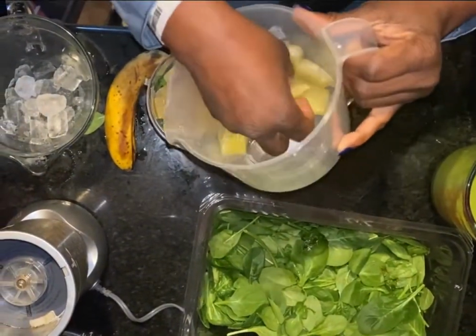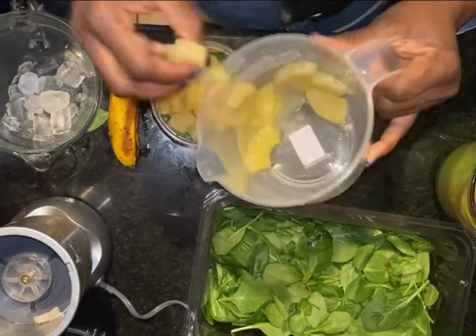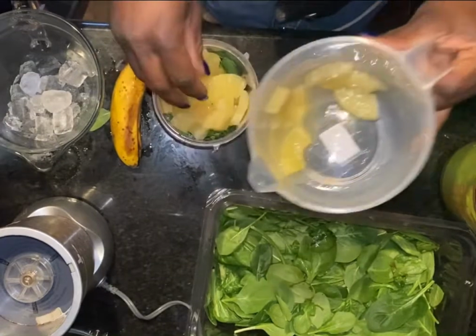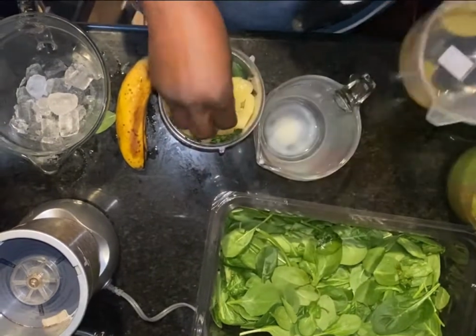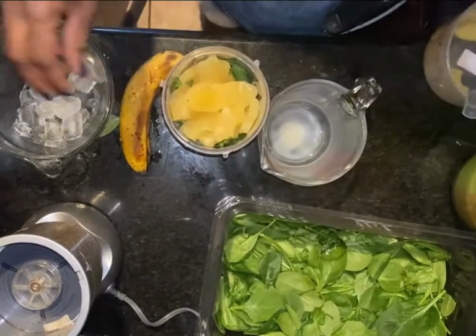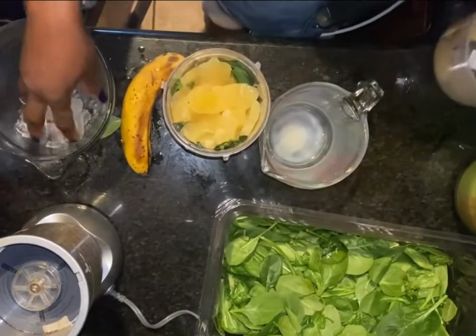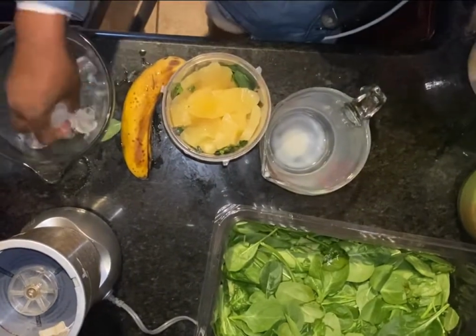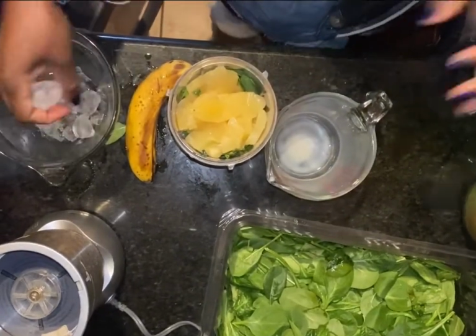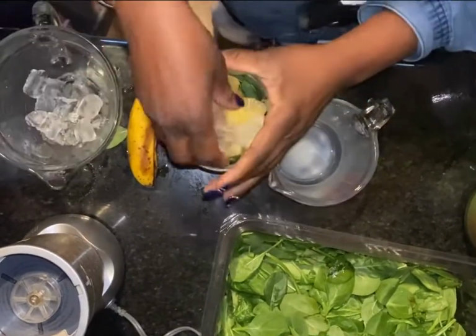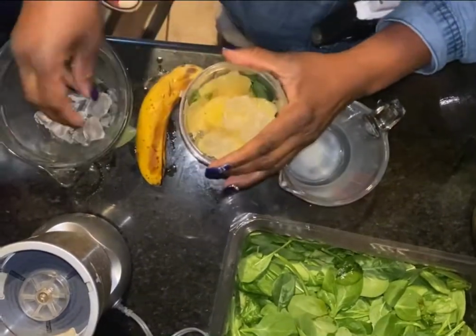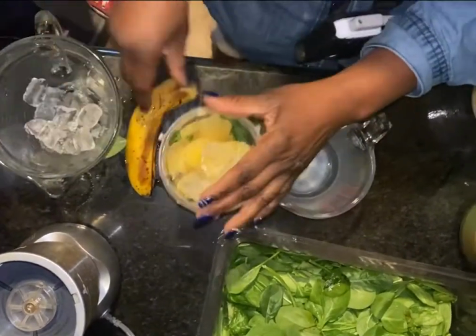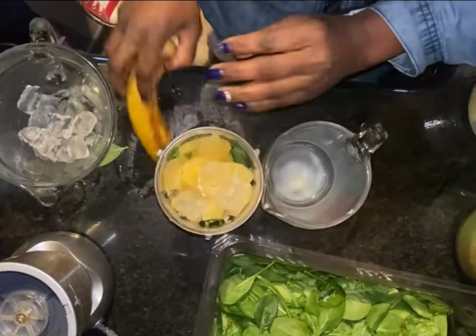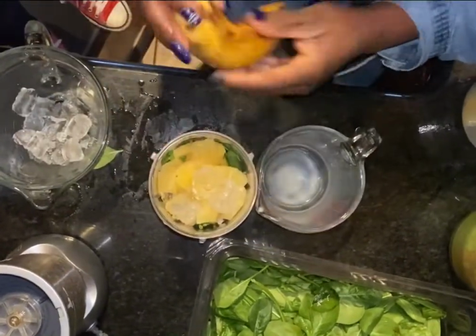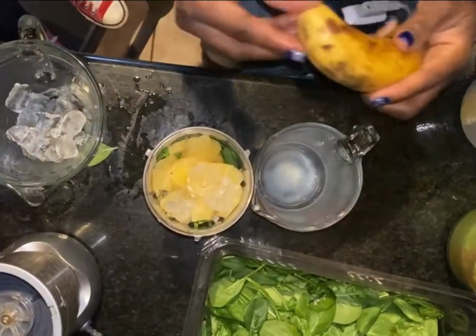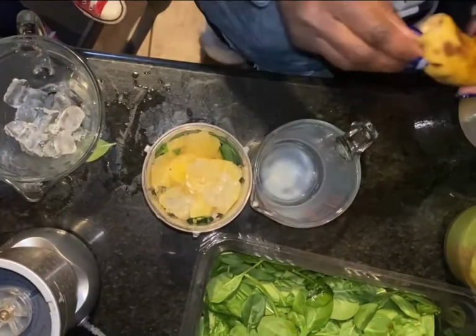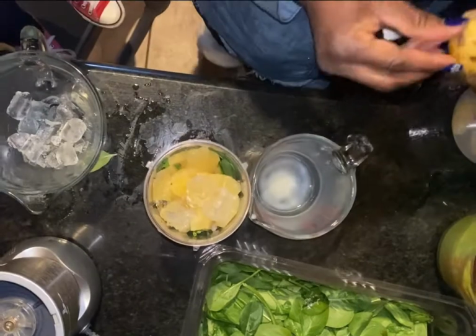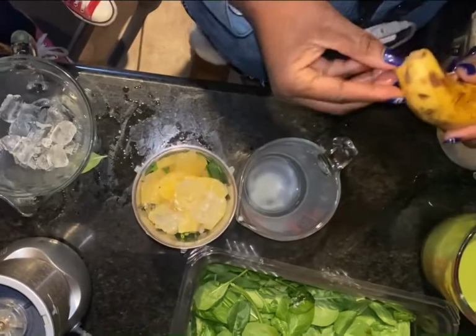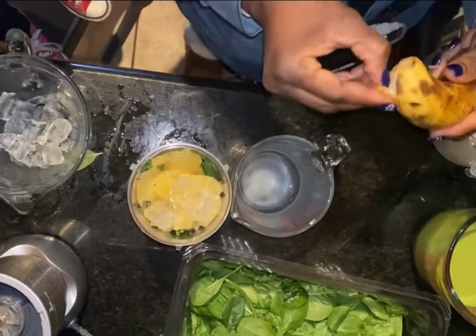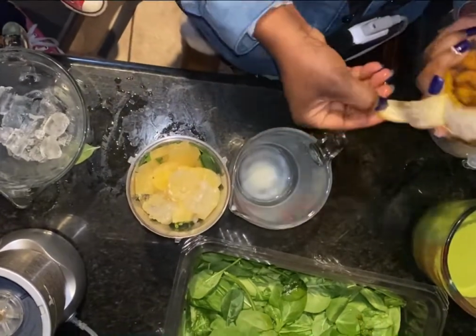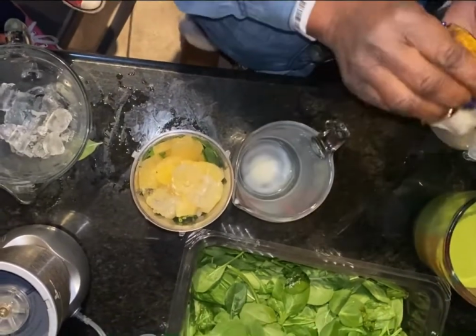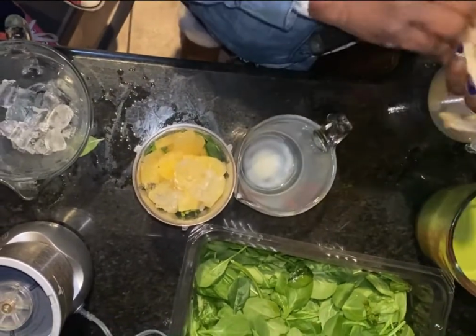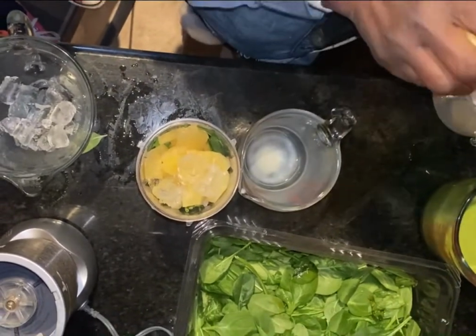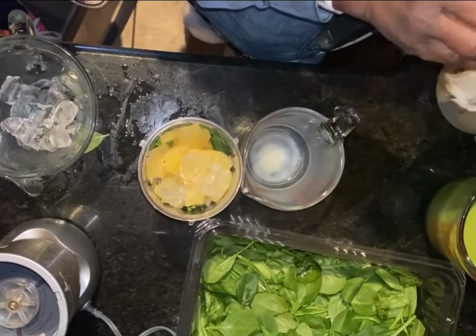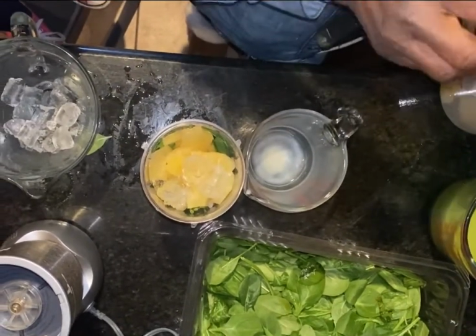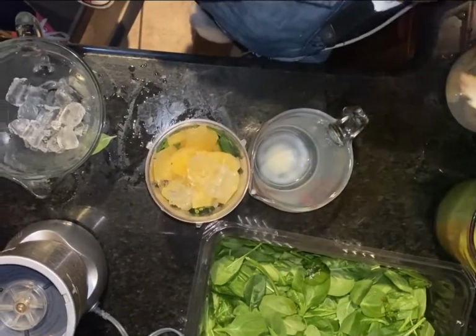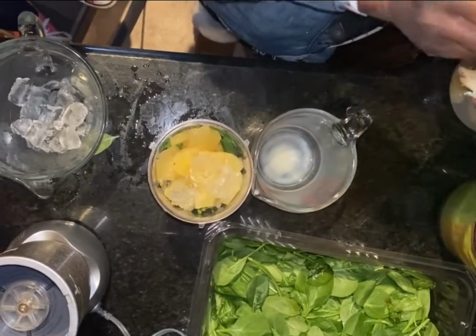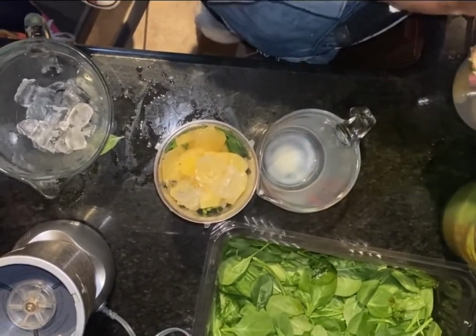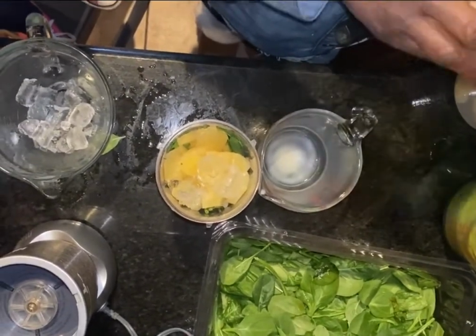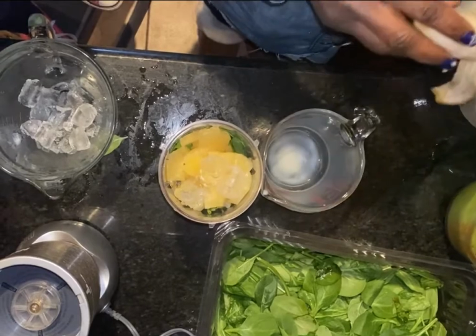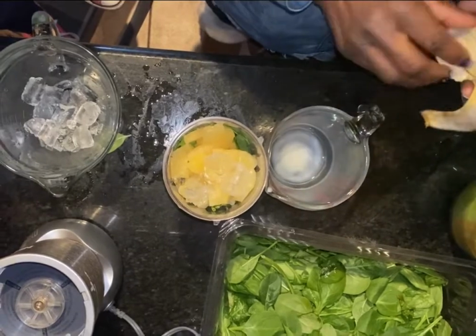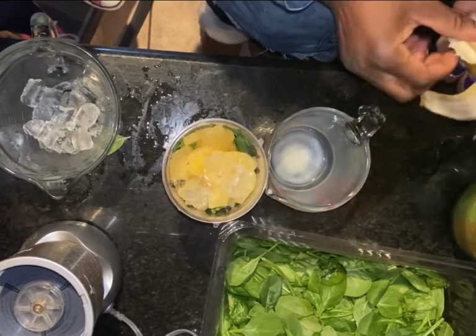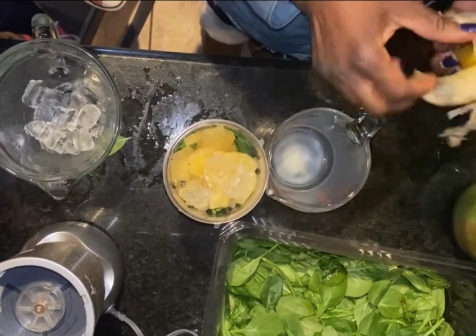Because without the pineapples, it's going to taste a little bit off. And then I peel my very ripe banana.